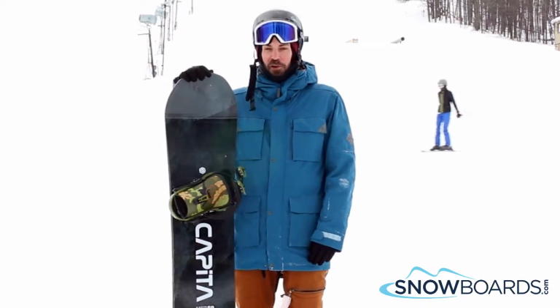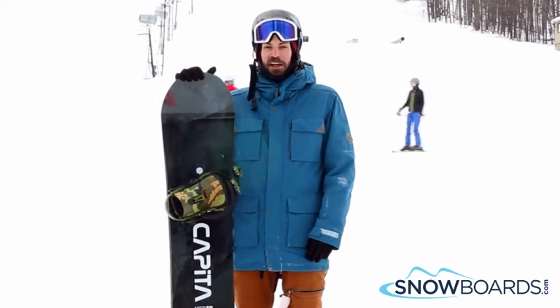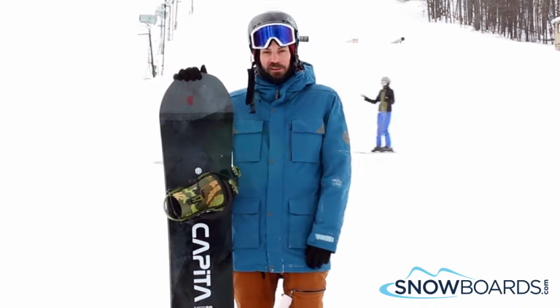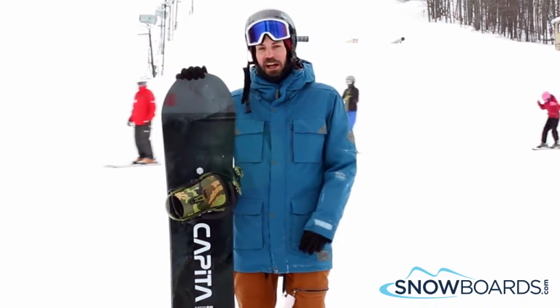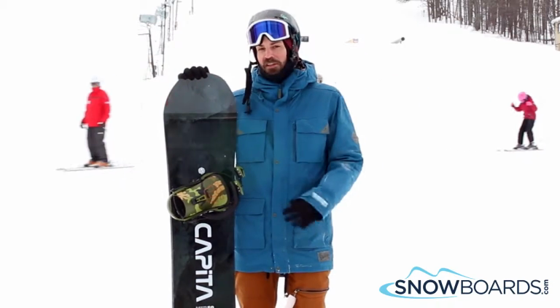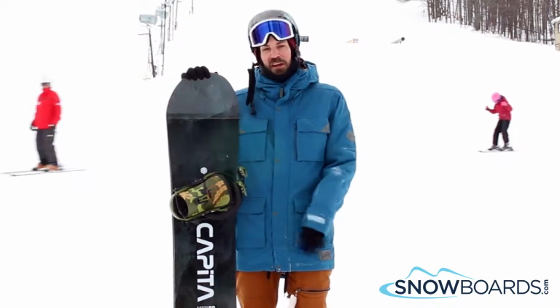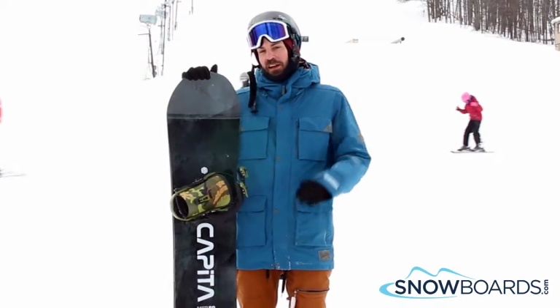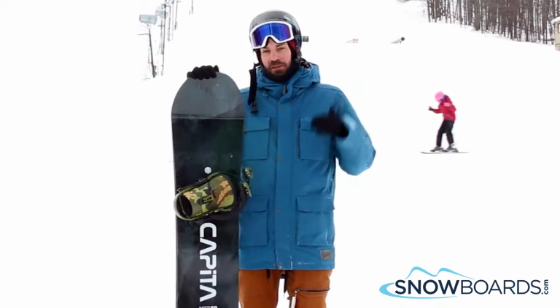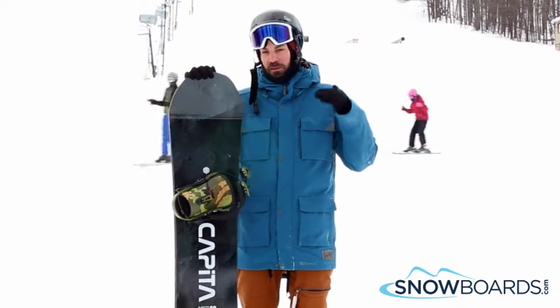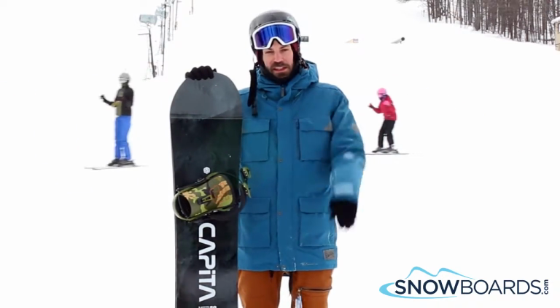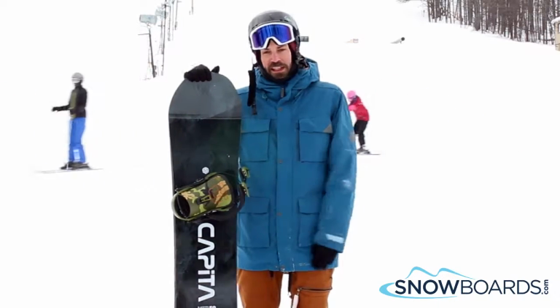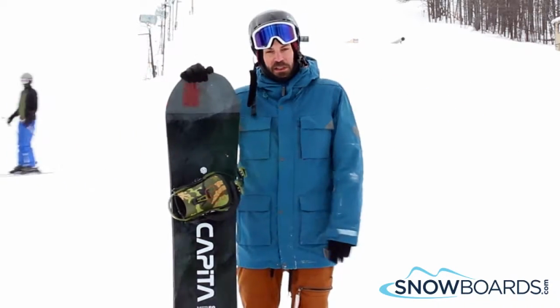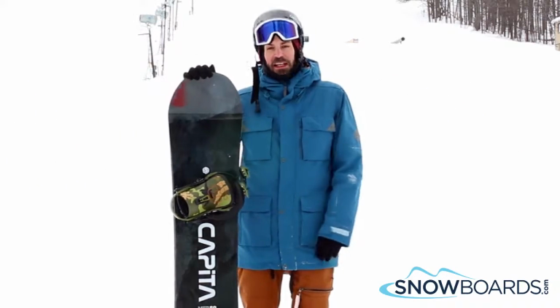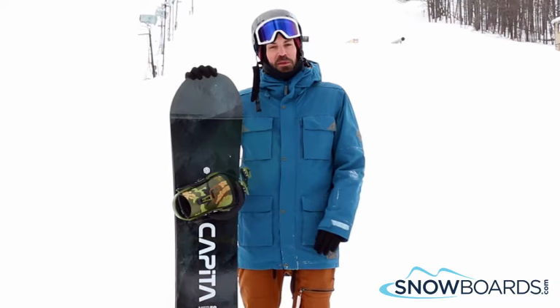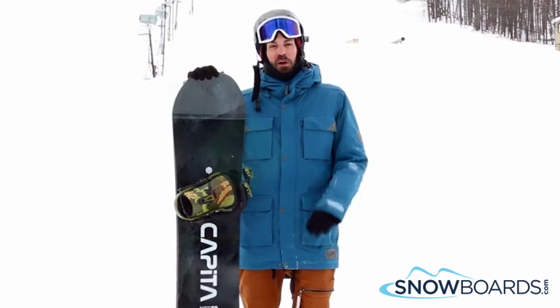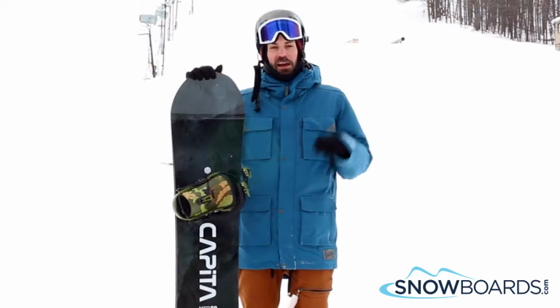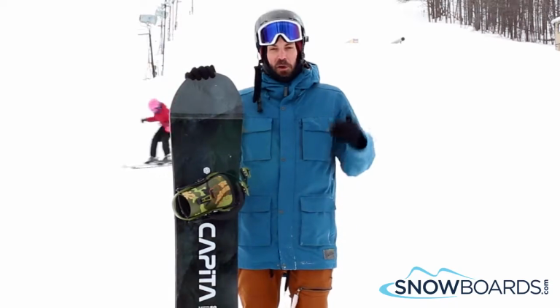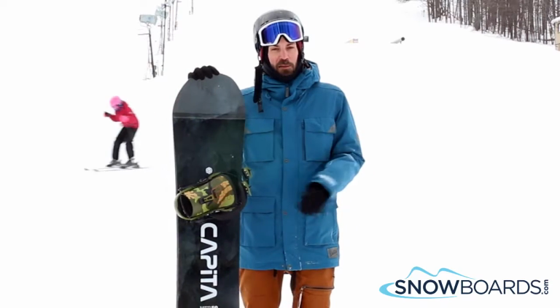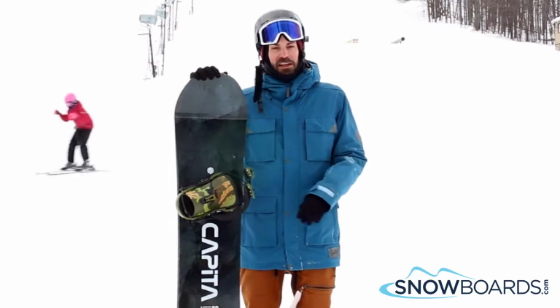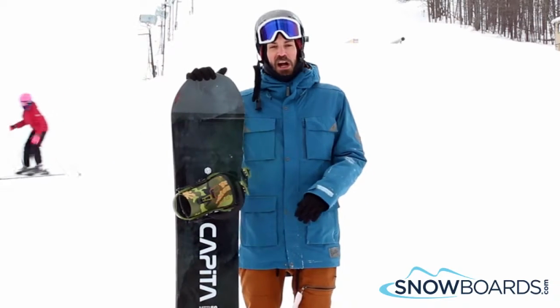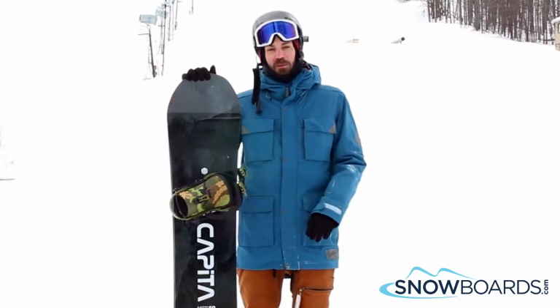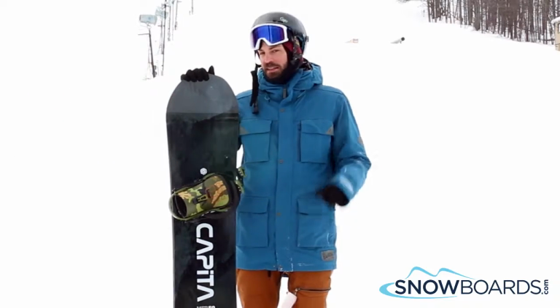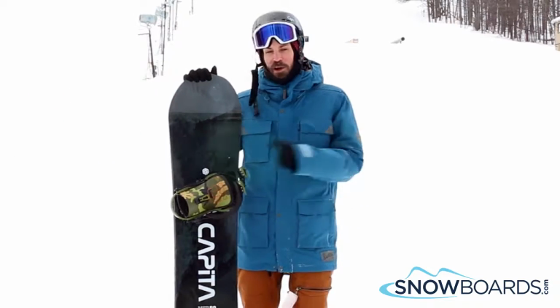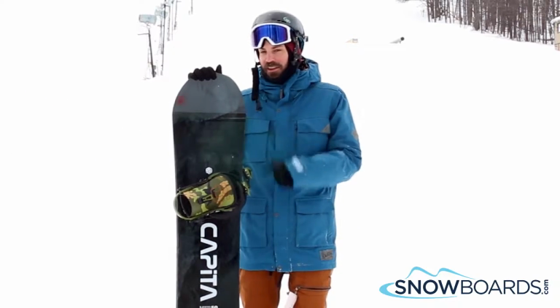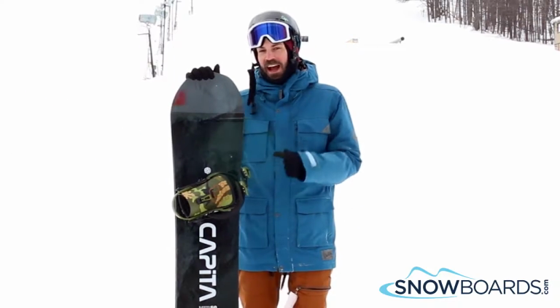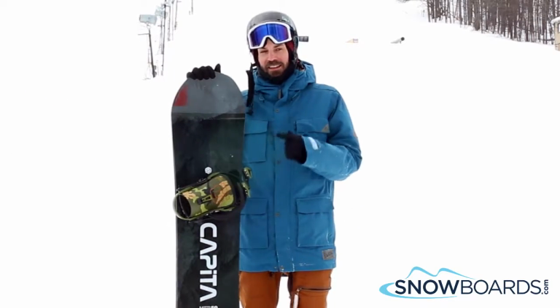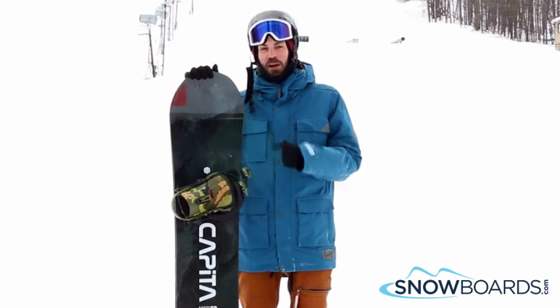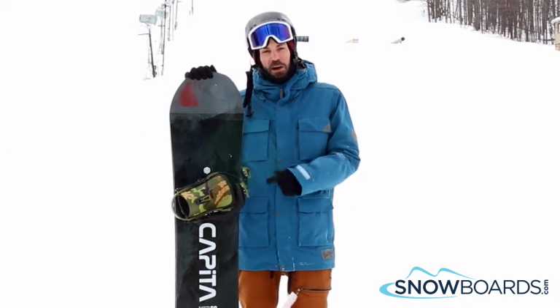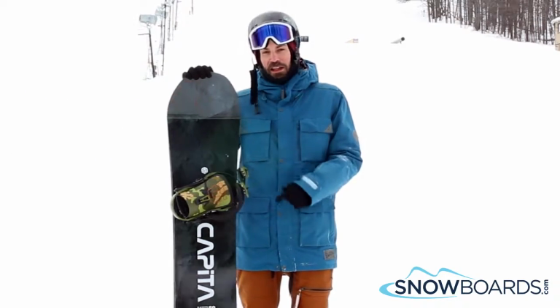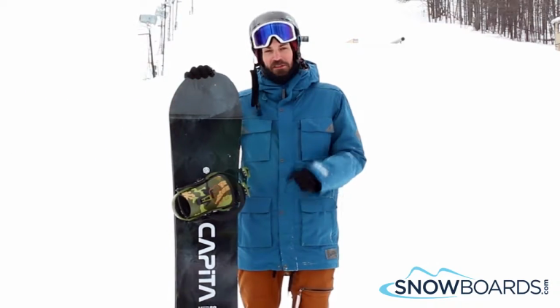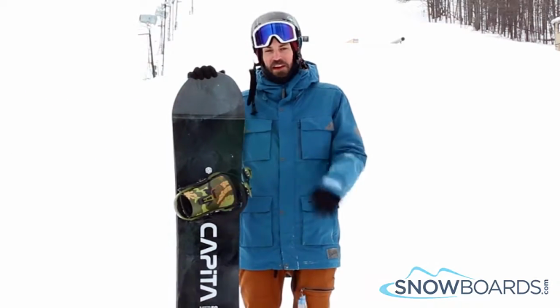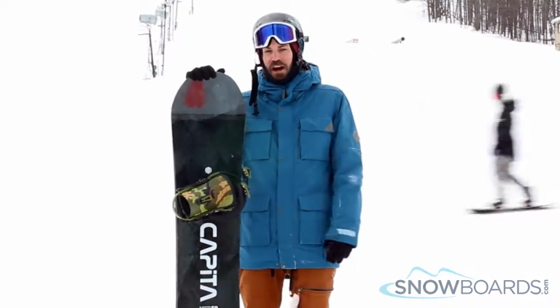If you like carving on really steep steeps, or if you are mainly in hard packed snow, this guy is the one to go with. 5 out of 5.